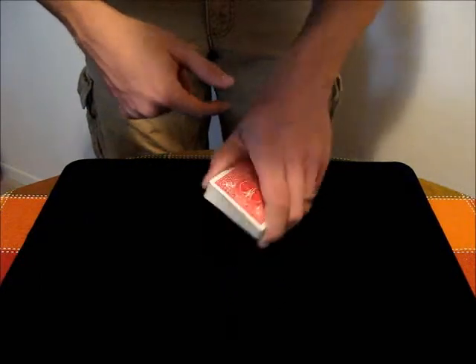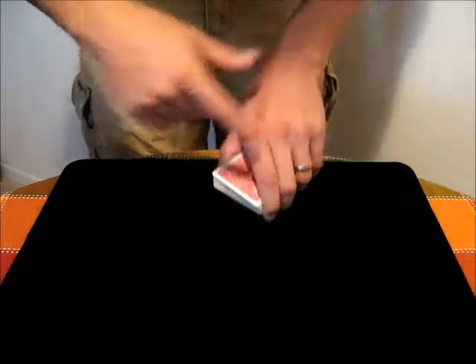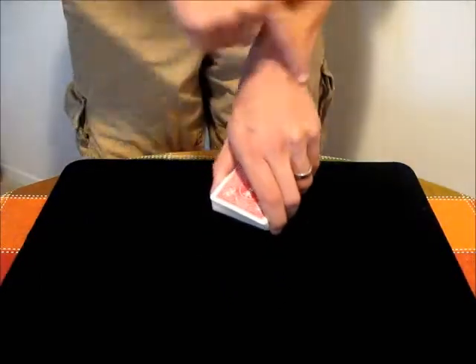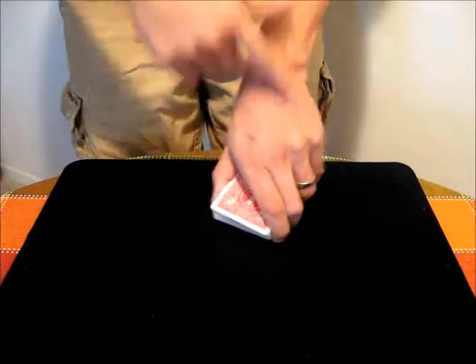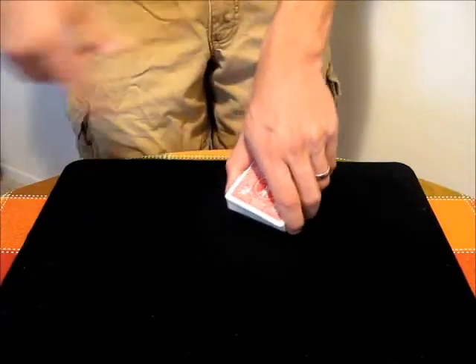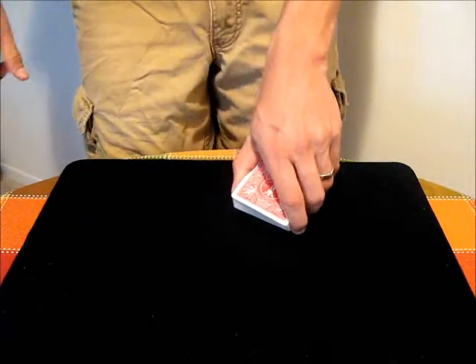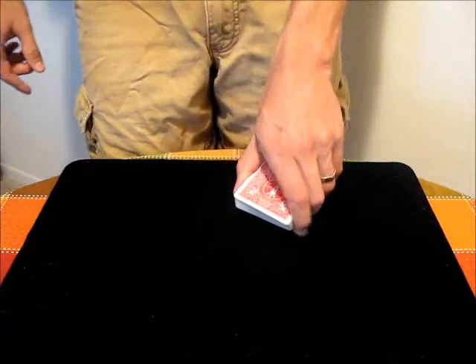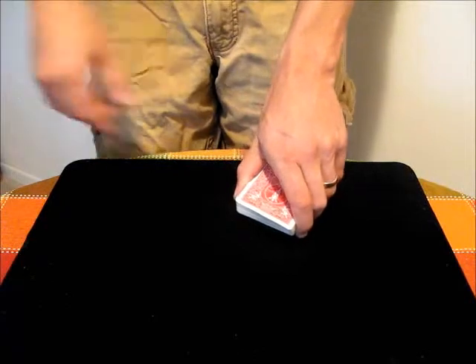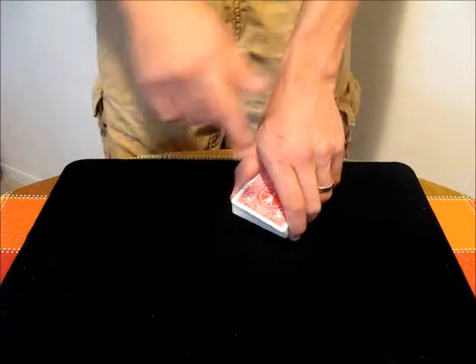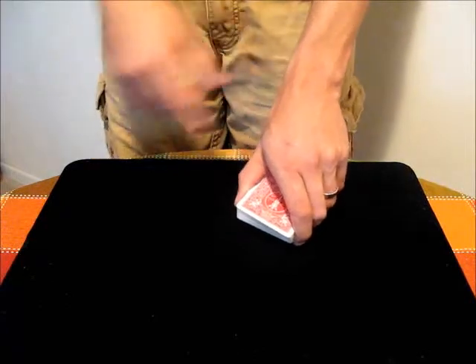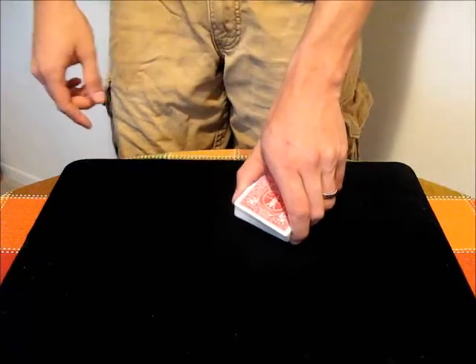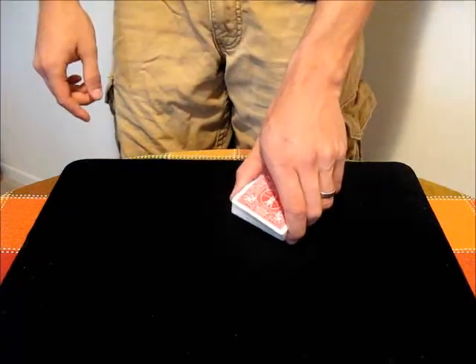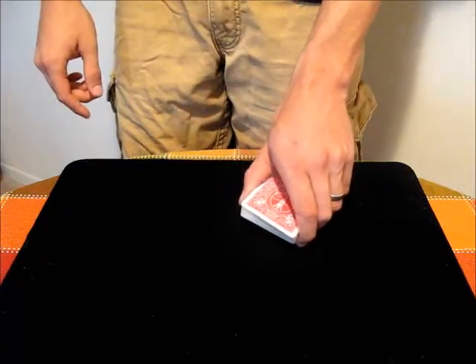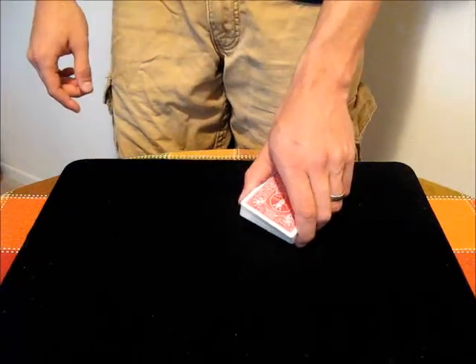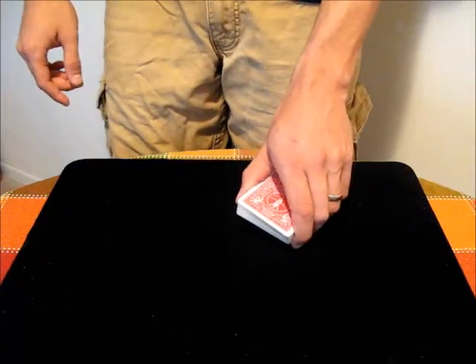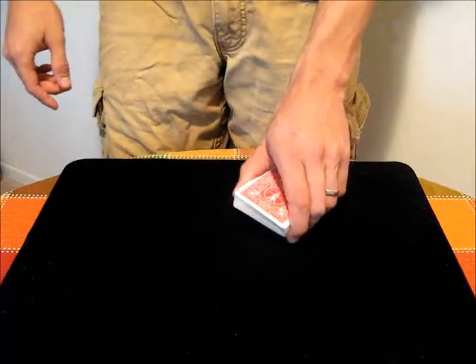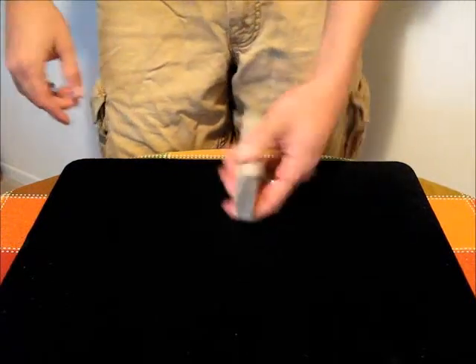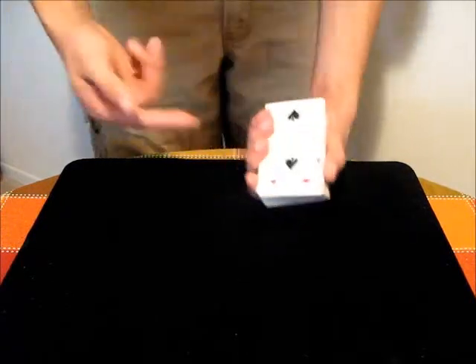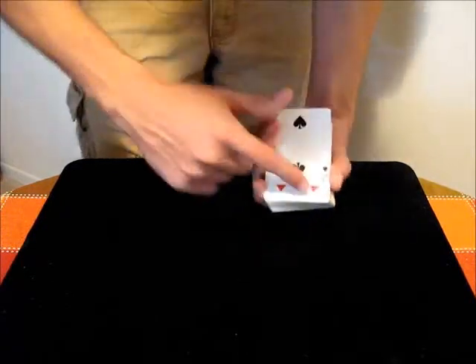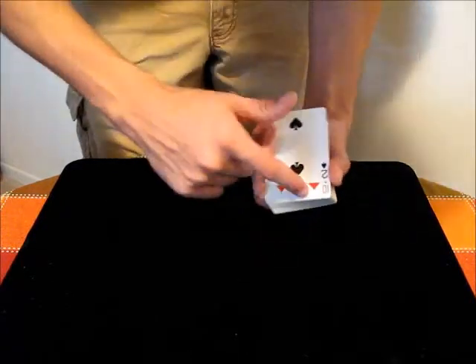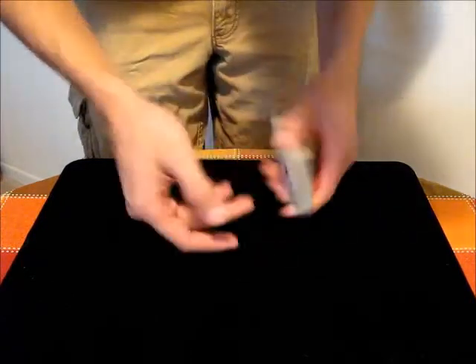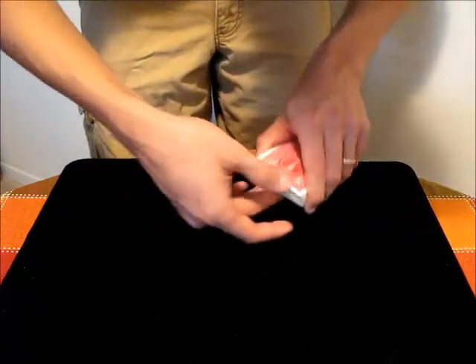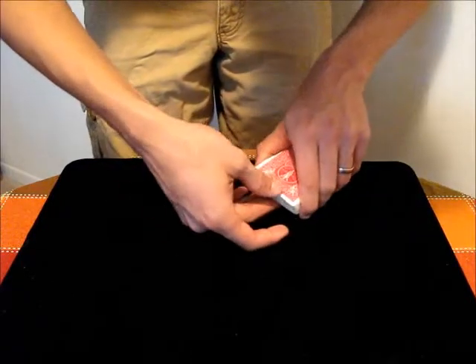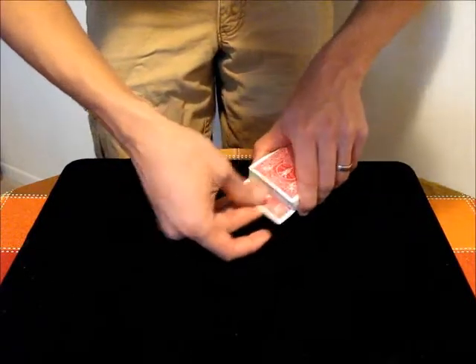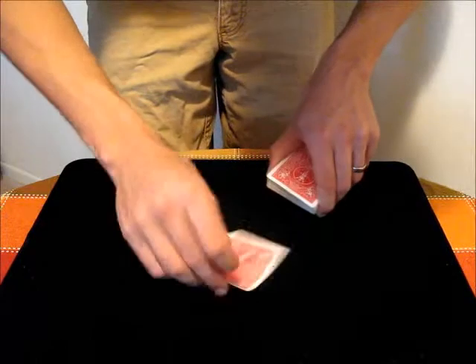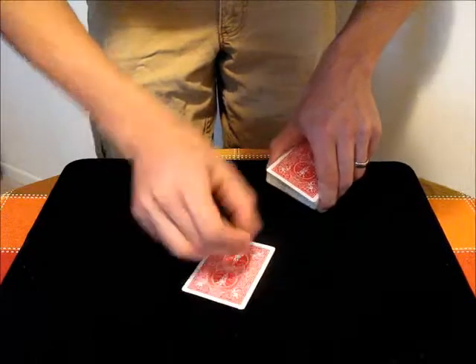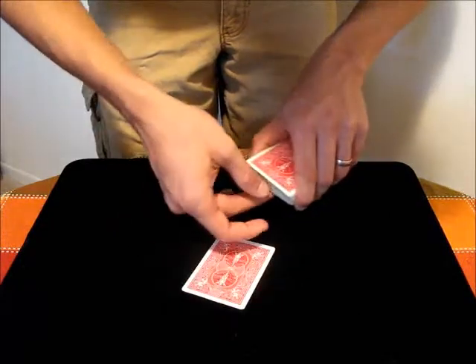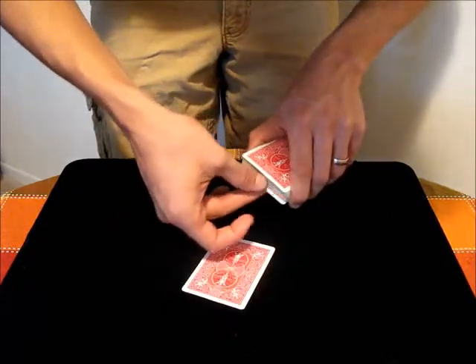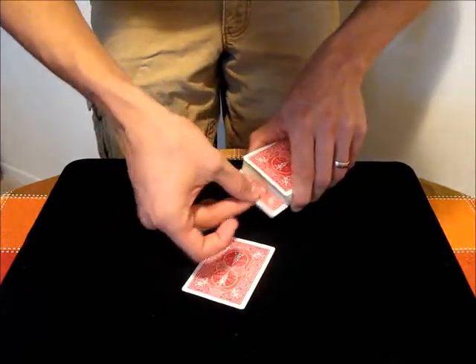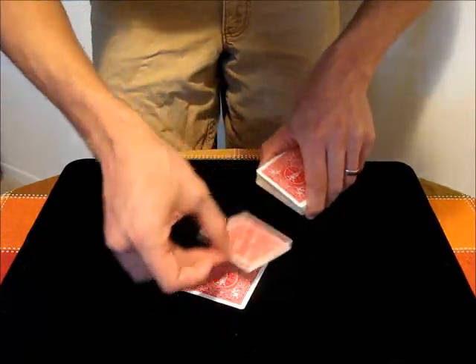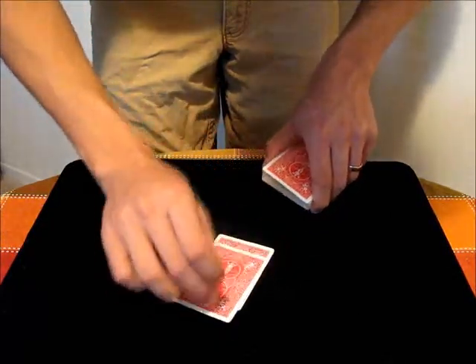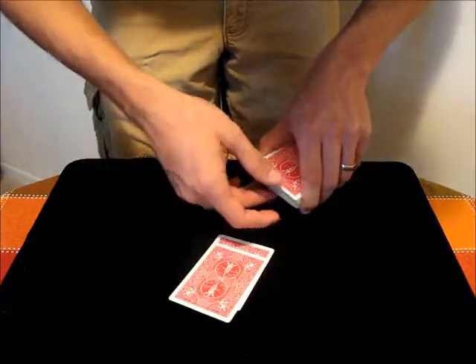That should not be visible to the audience as you hold the deck normally. Then all you have to do is just start pulling cards from the bottom here onto the table, one at a time.